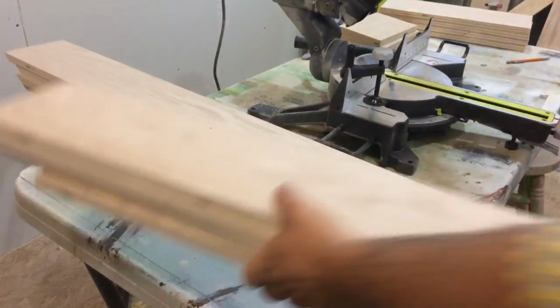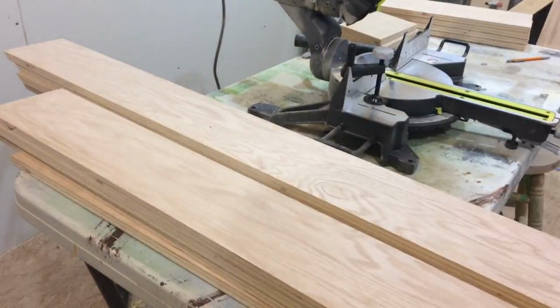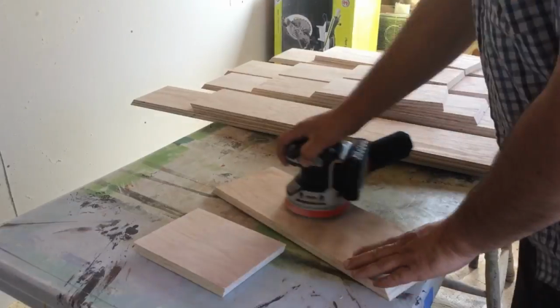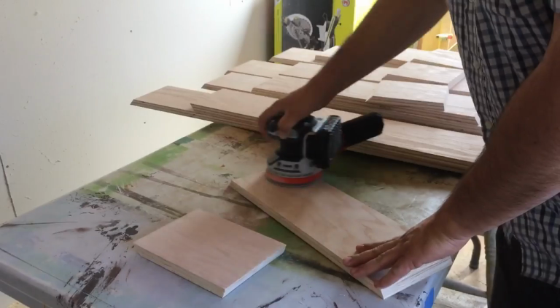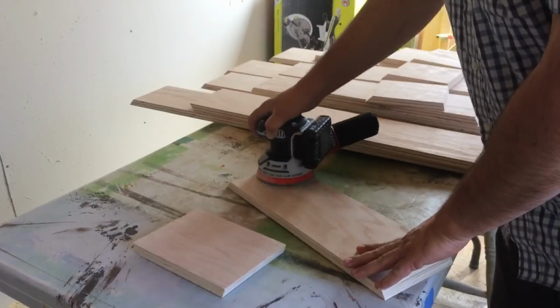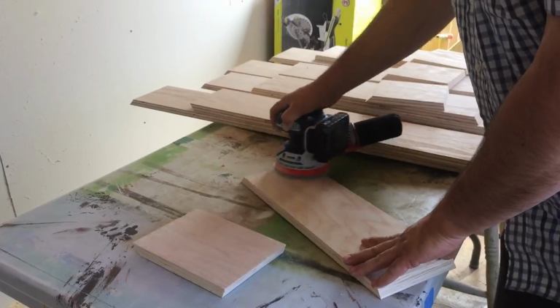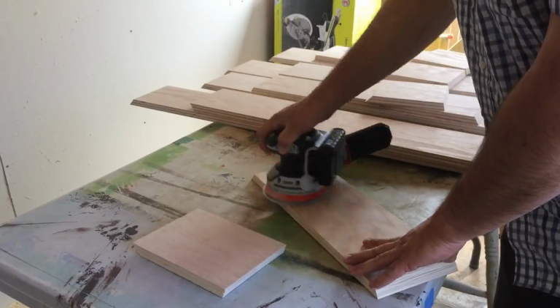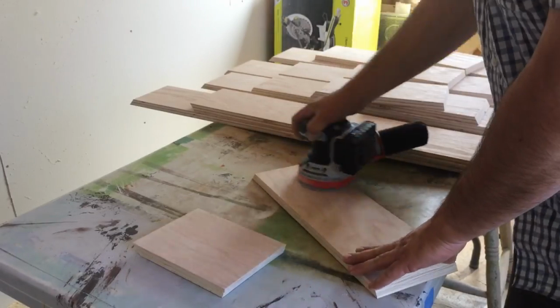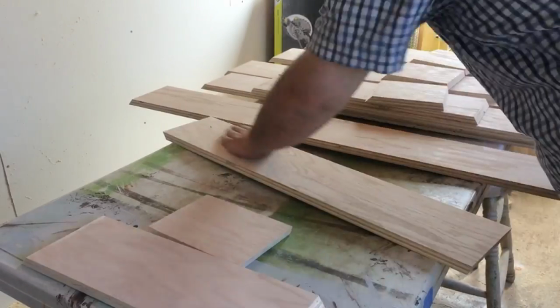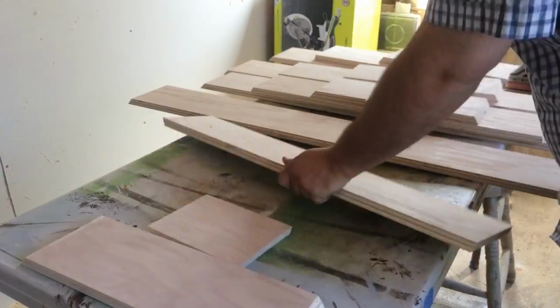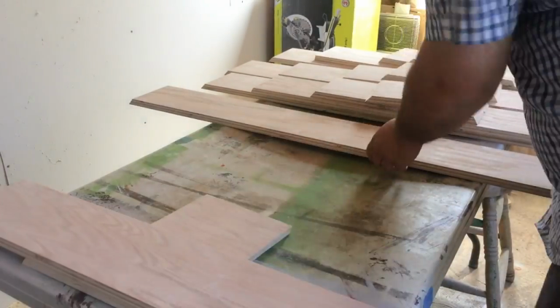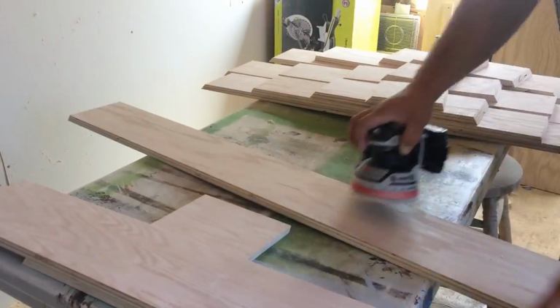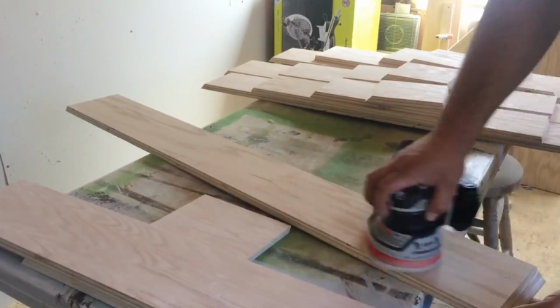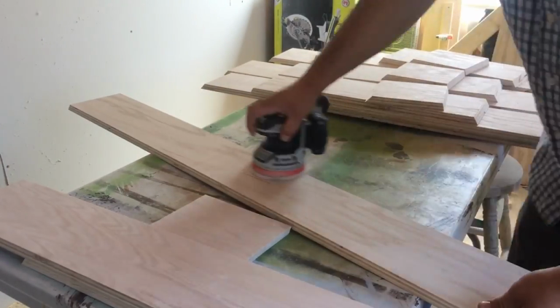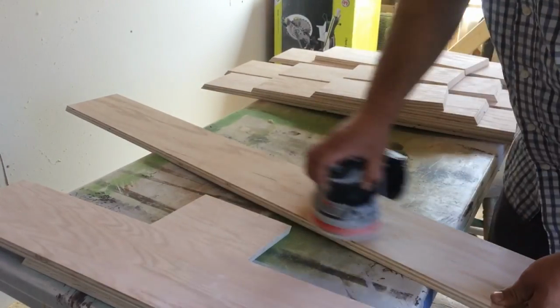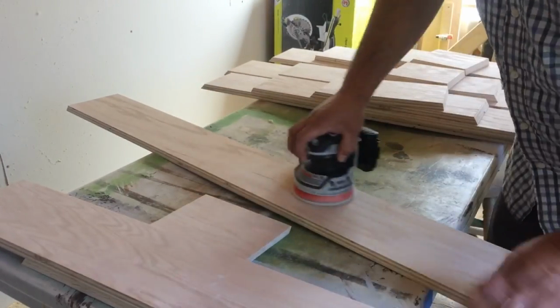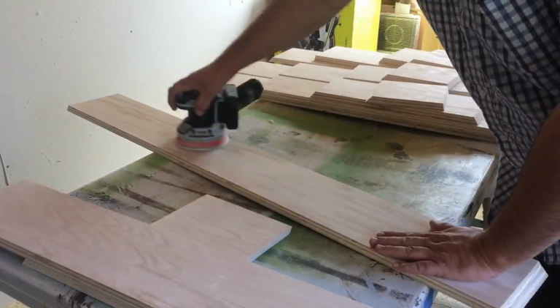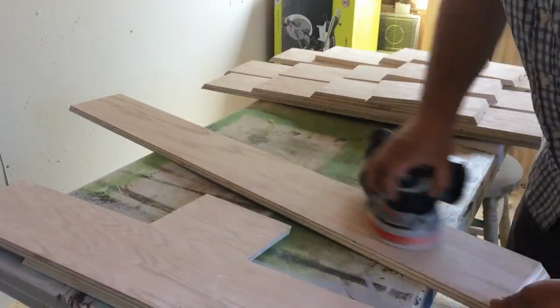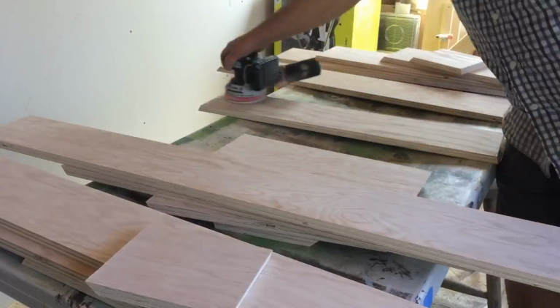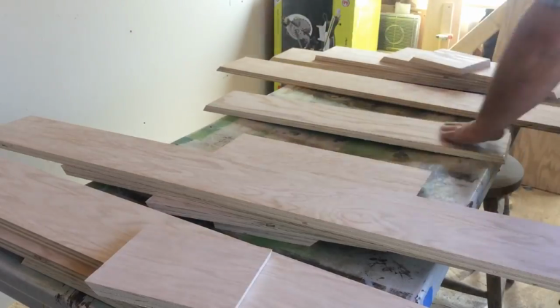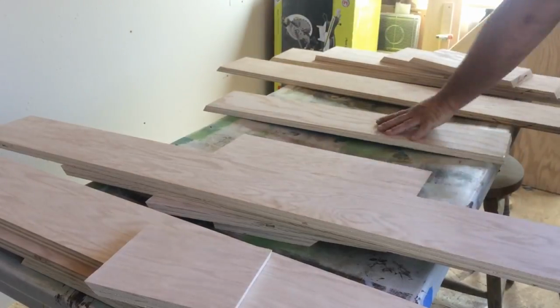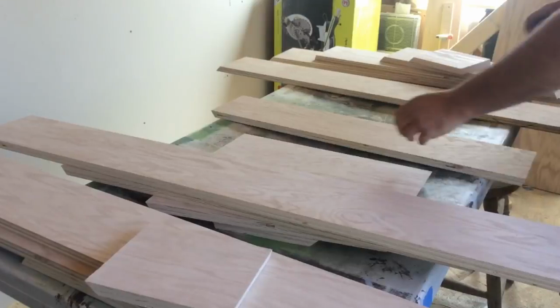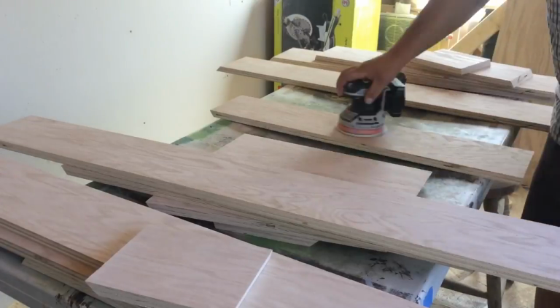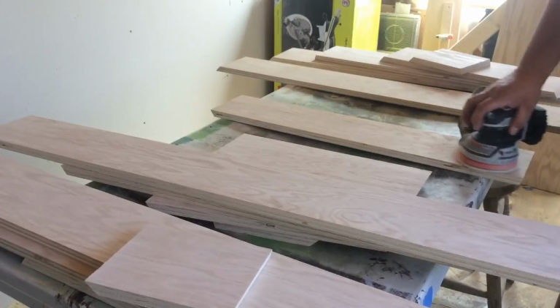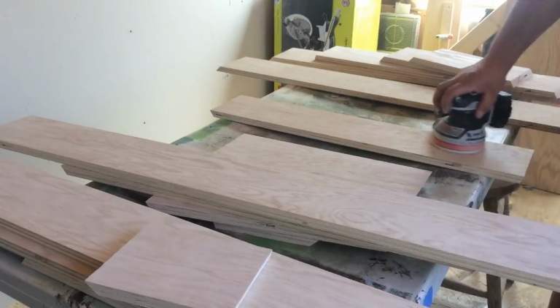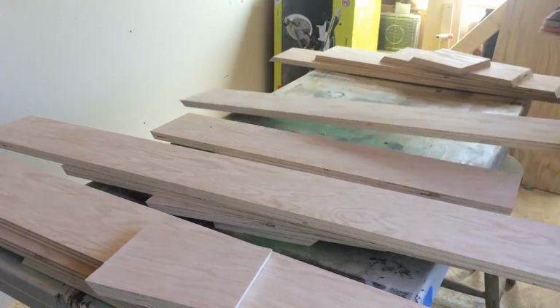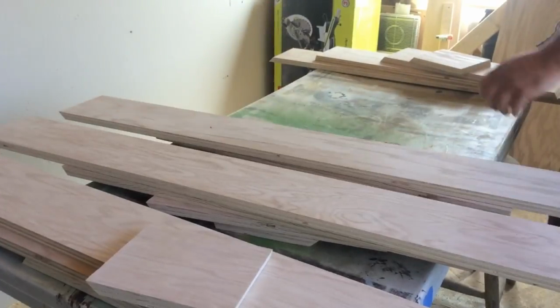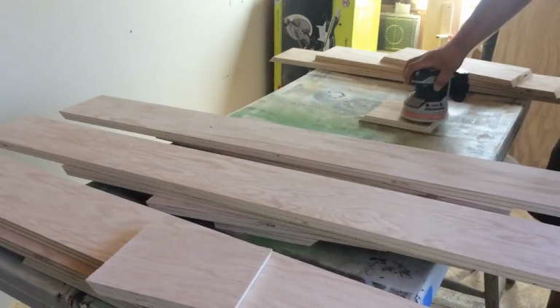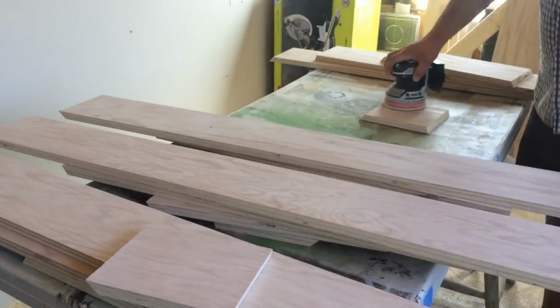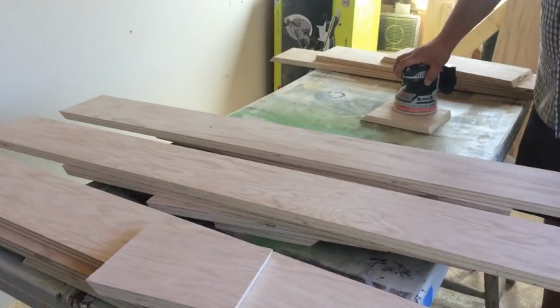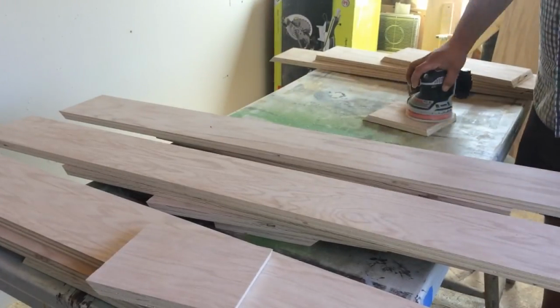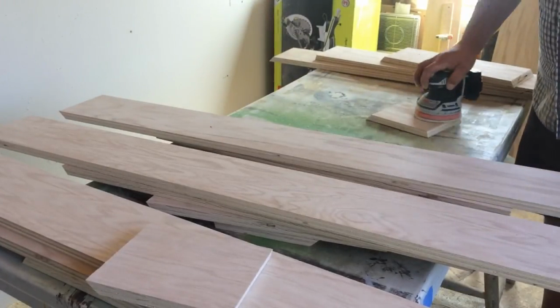After getting all of those pieces cut, I sanded every piece down to 120 grit. Two of these shelves will be stained and two will have just a couple coats of polycrylic.